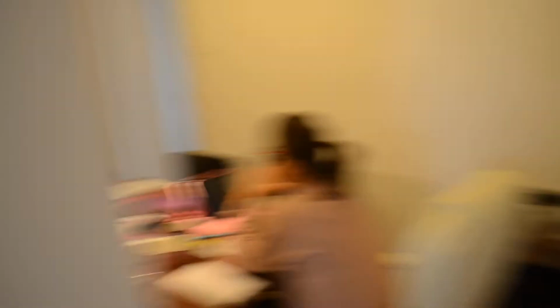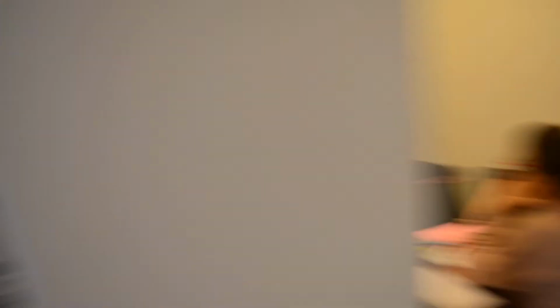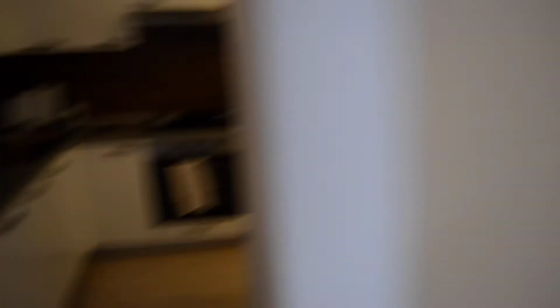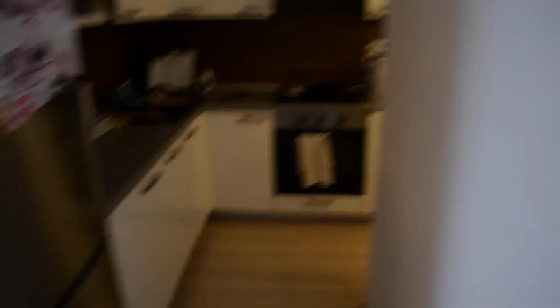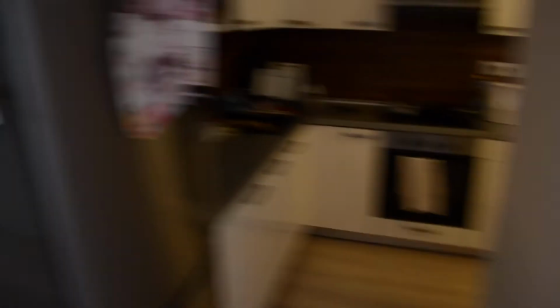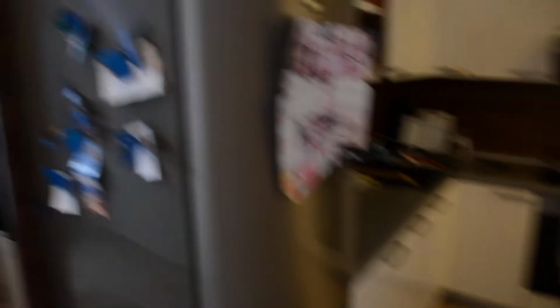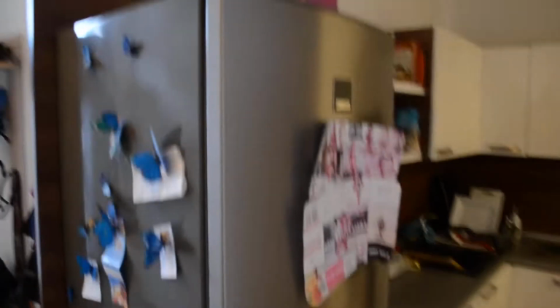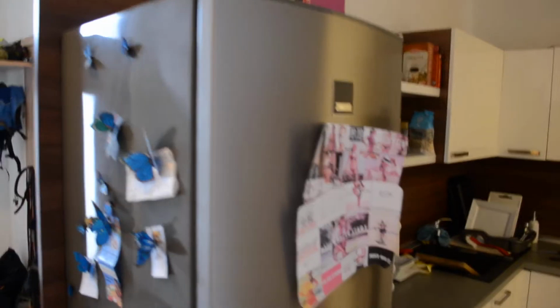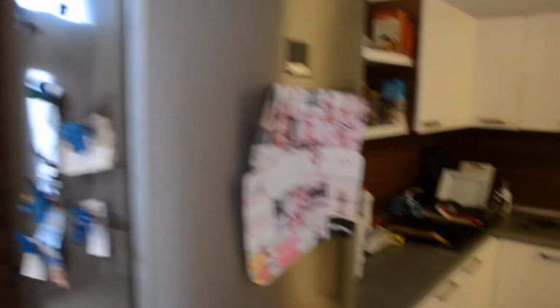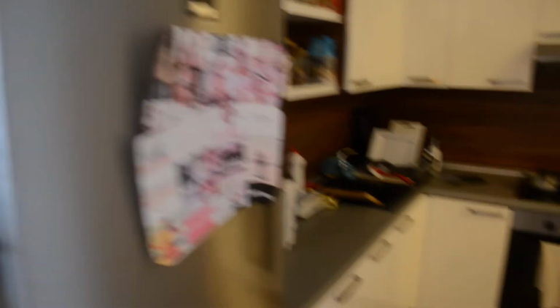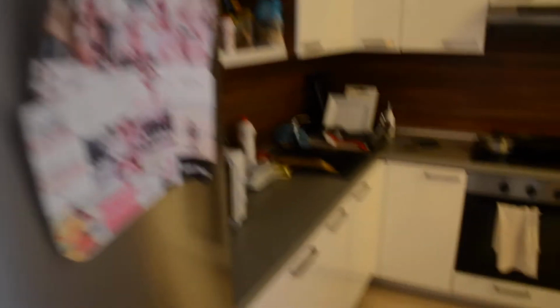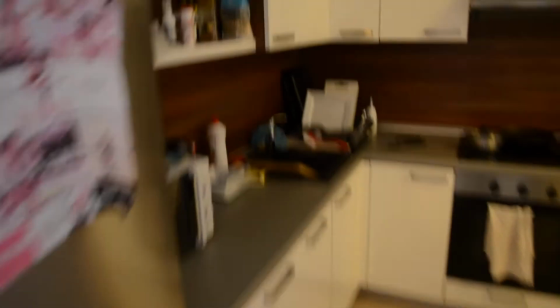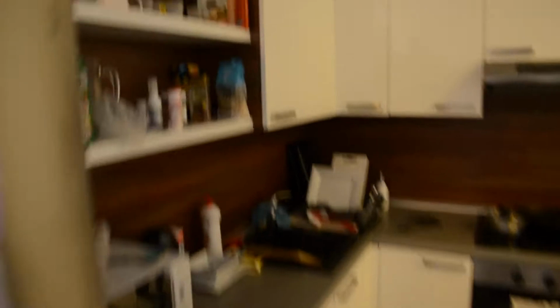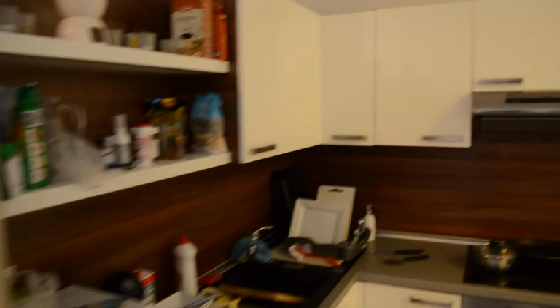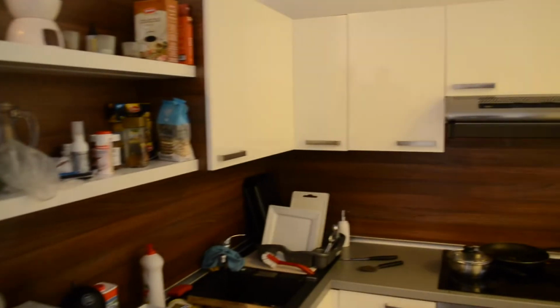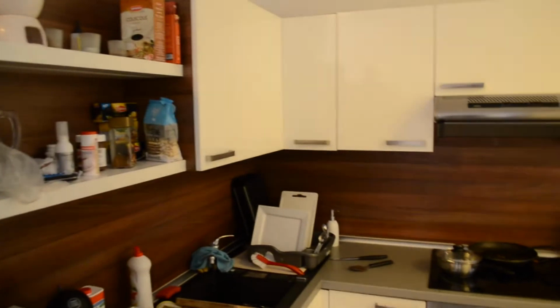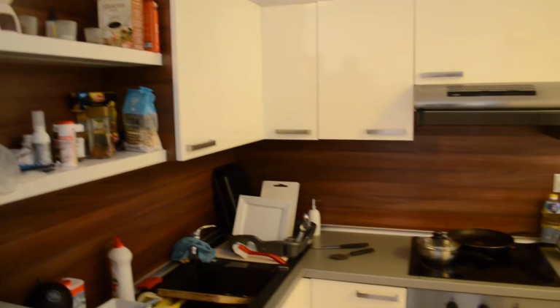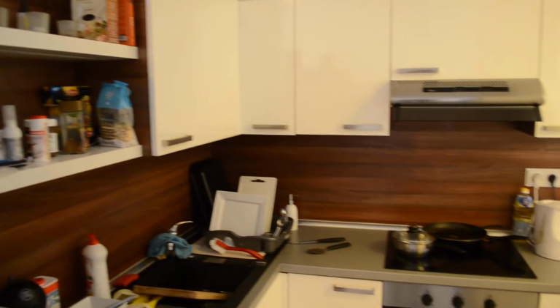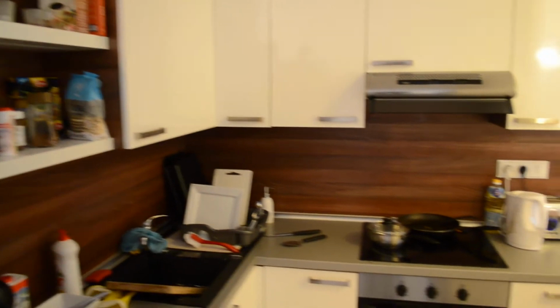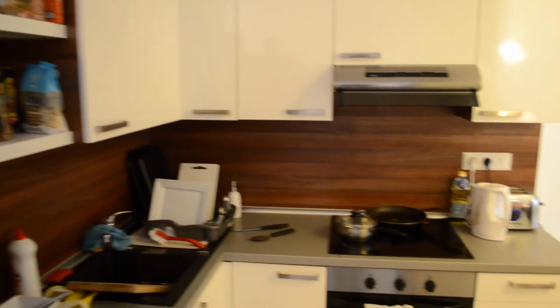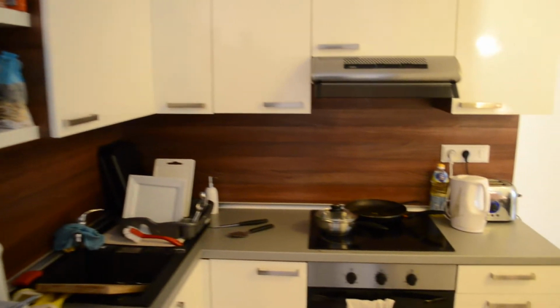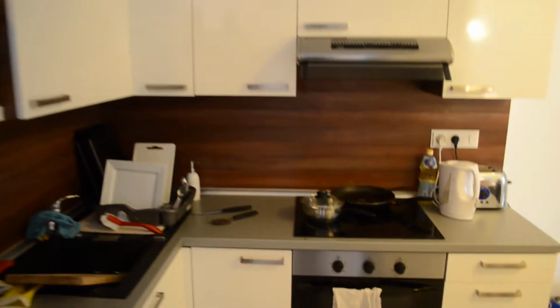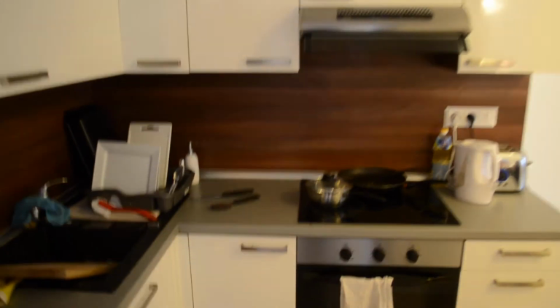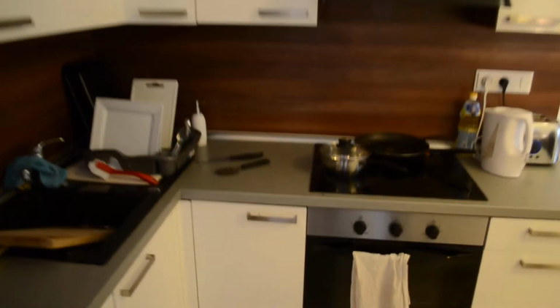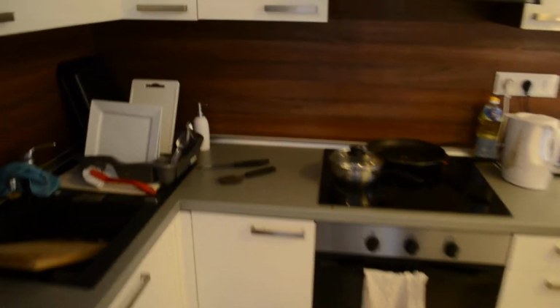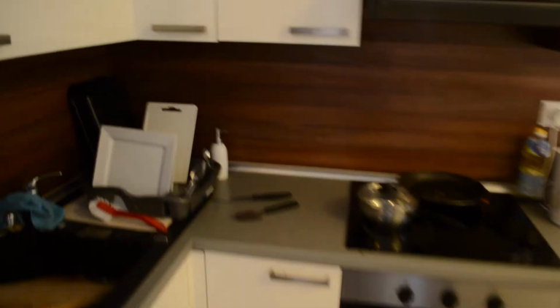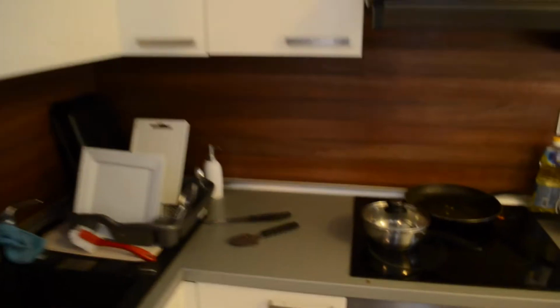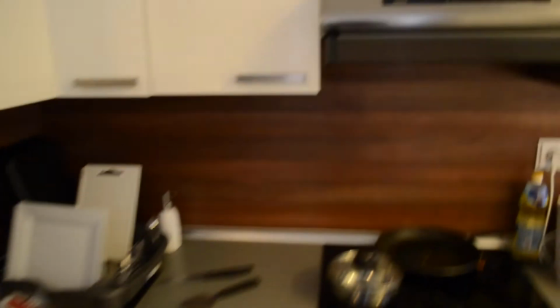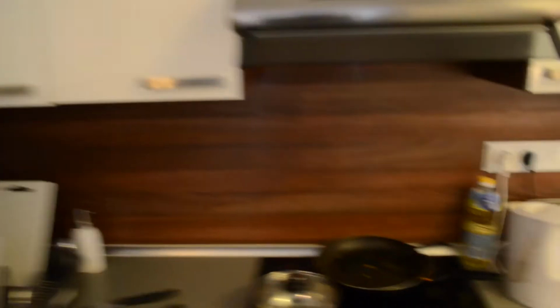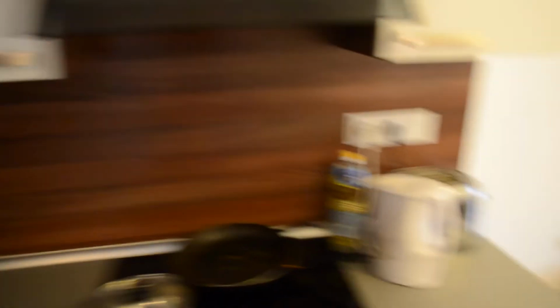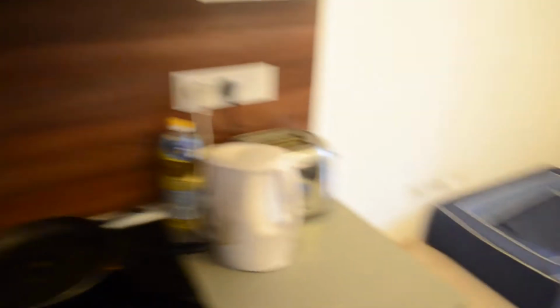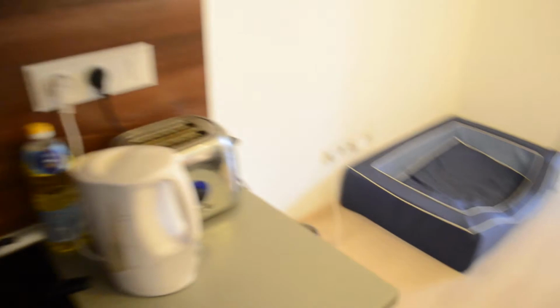Here's the kitchen, fully equipped with all the electrical appliances necessary, and yeah, whatever it needs.